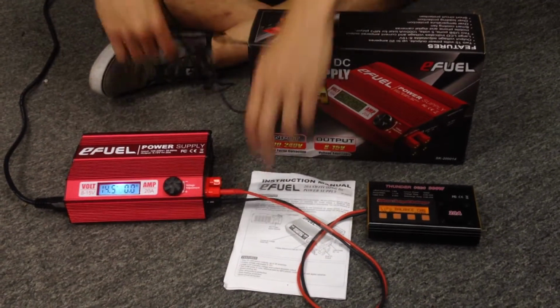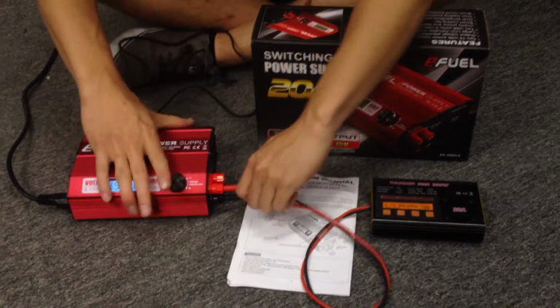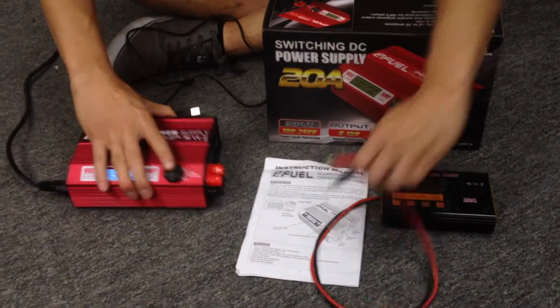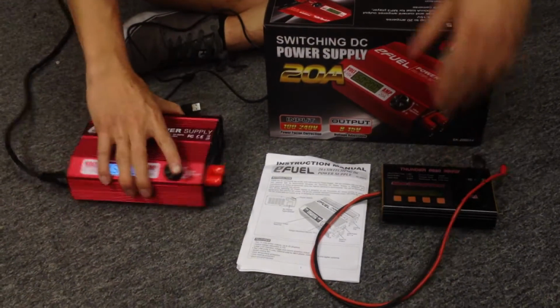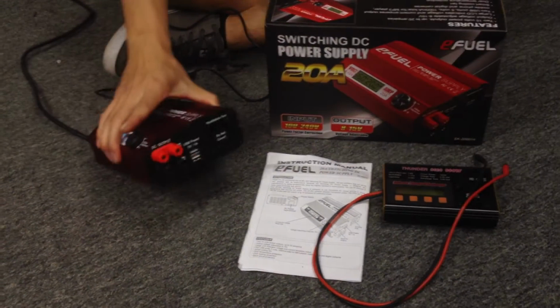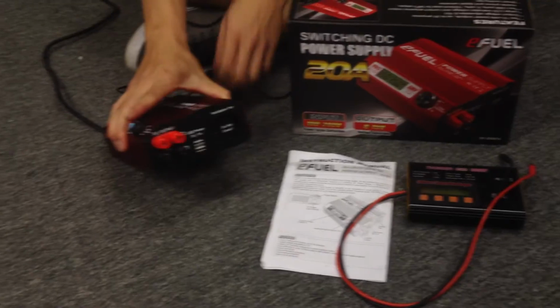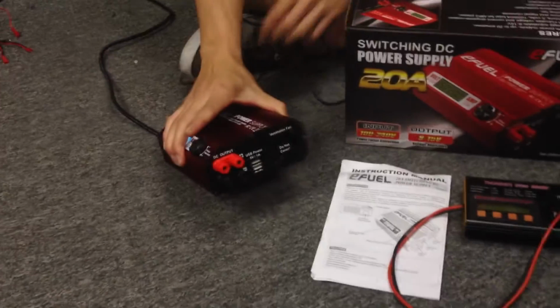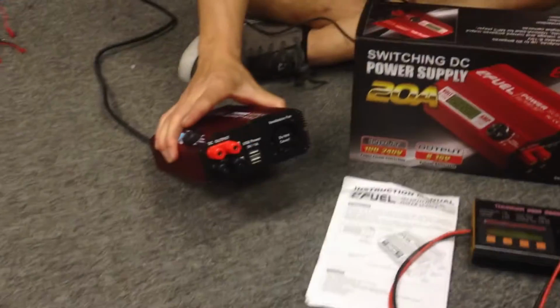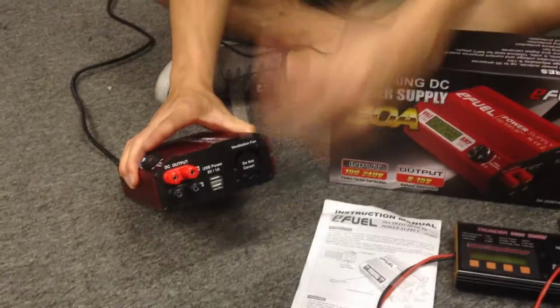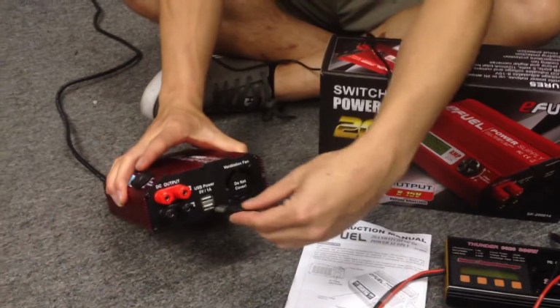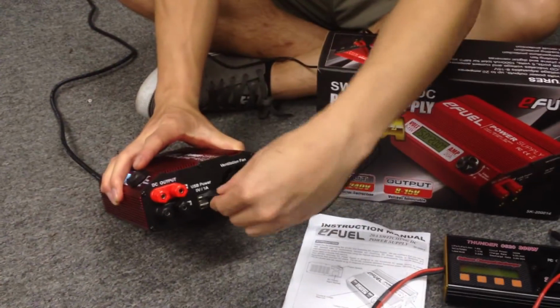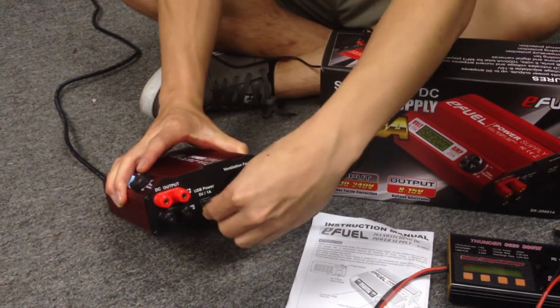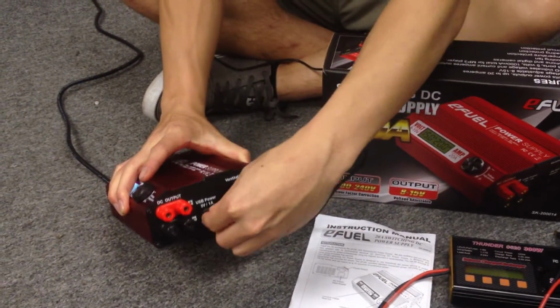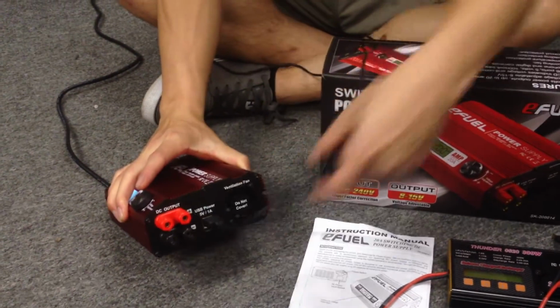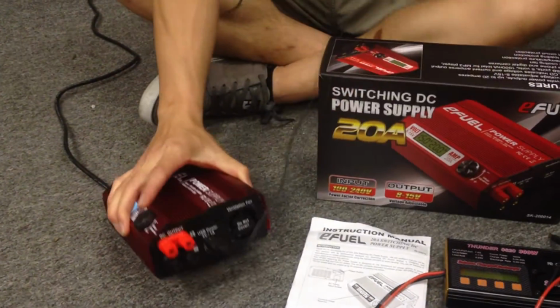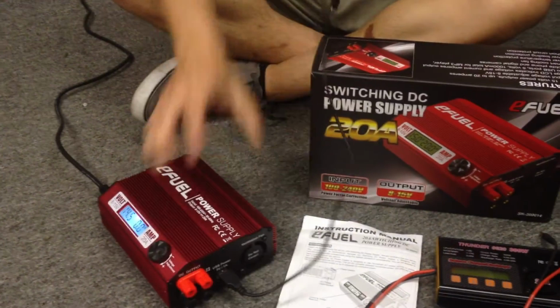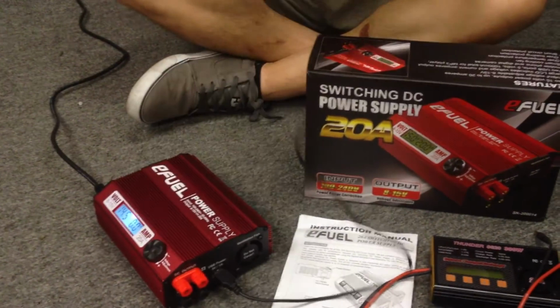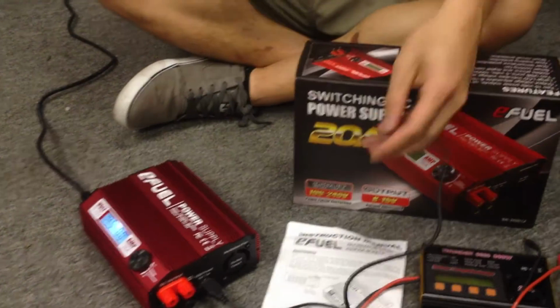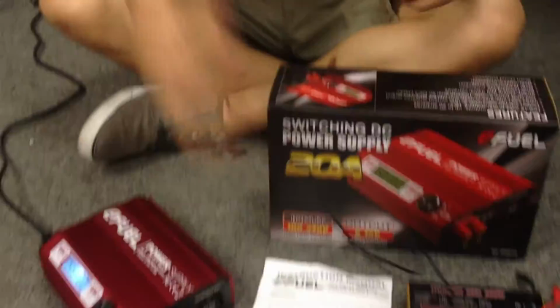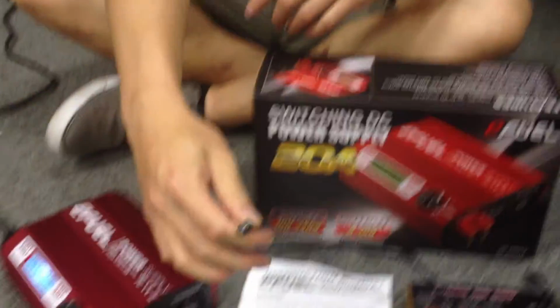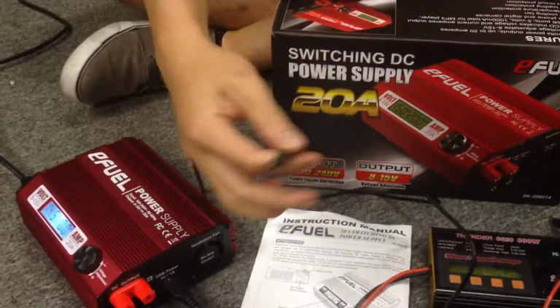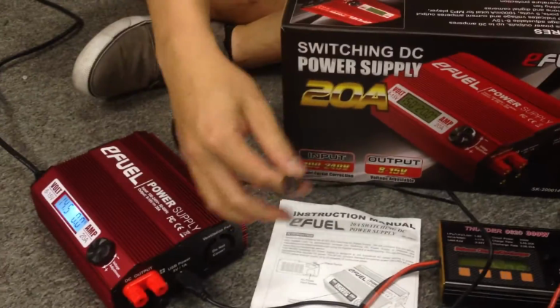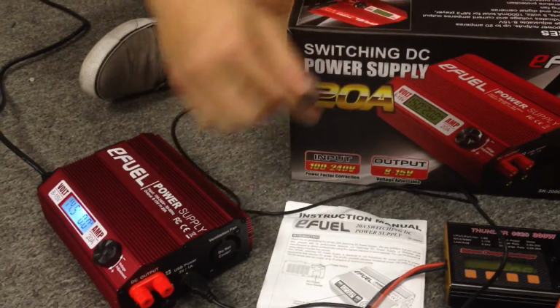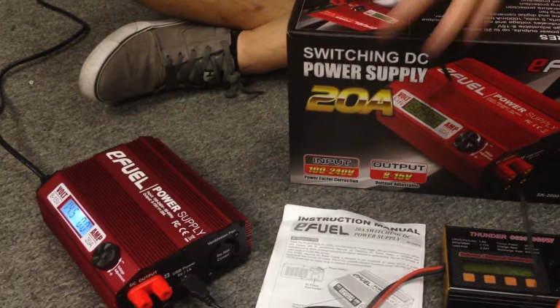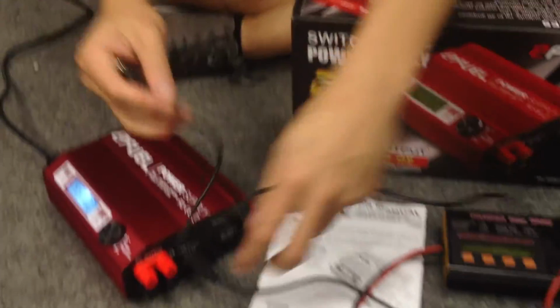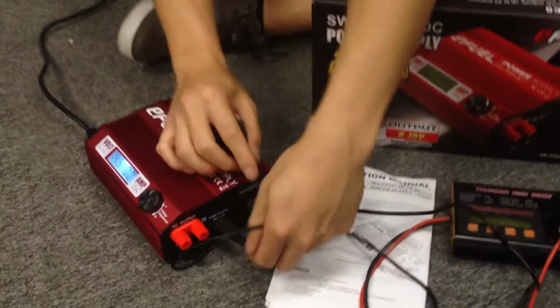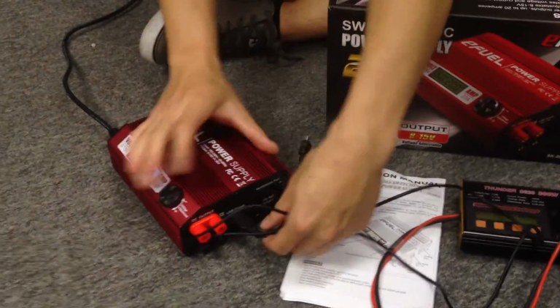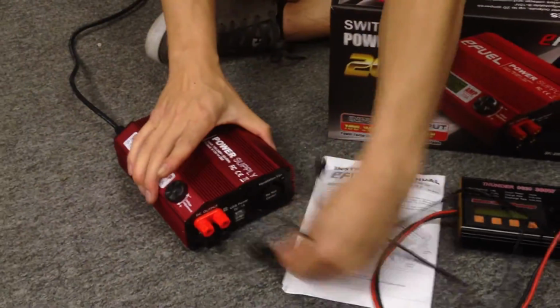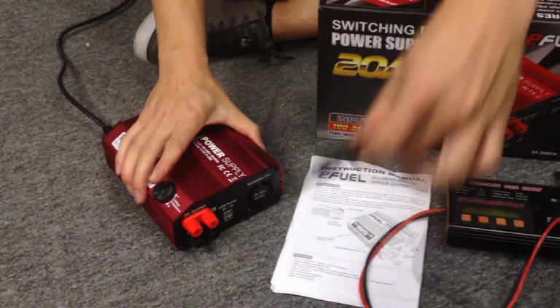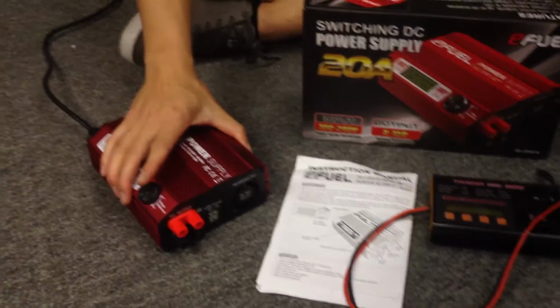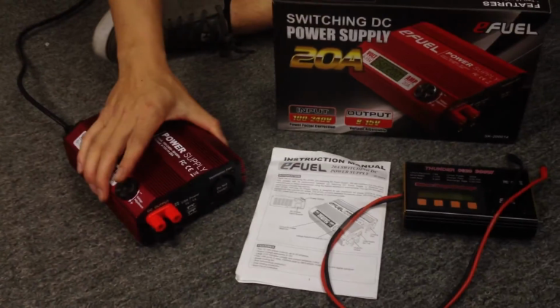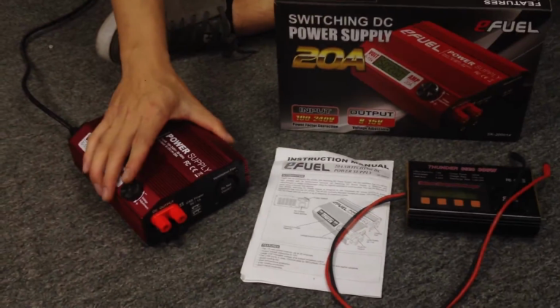Let's unplug that and show you guys the two USB ports. I've got my USB port plug right here. Plug it in. Now I can be charging my phone, my iPad, whatever I need to charge at the track or at the field.